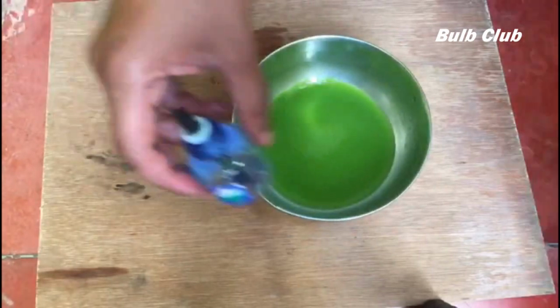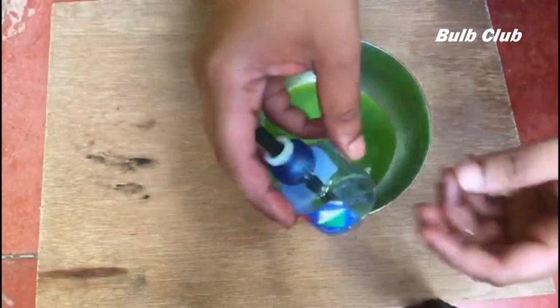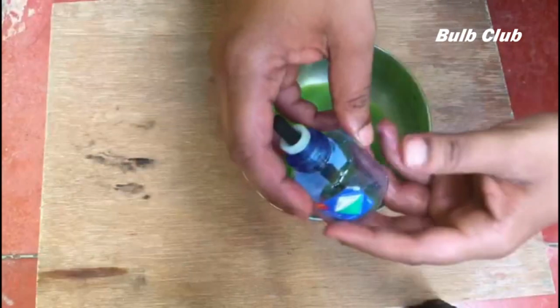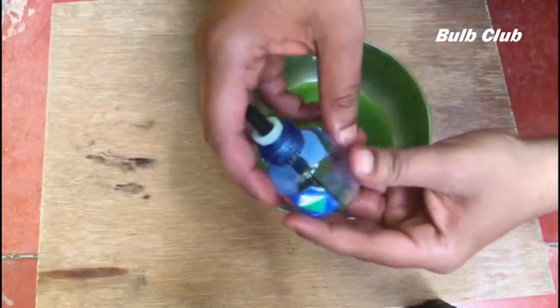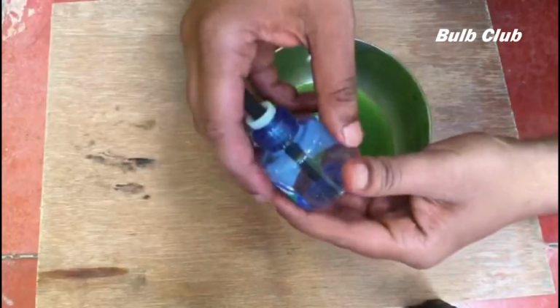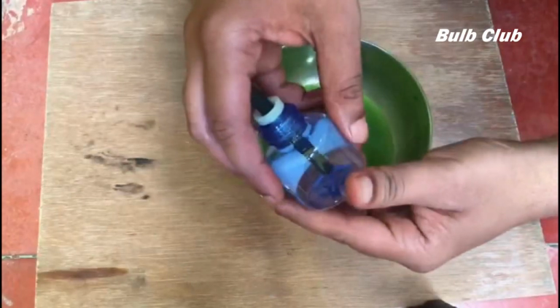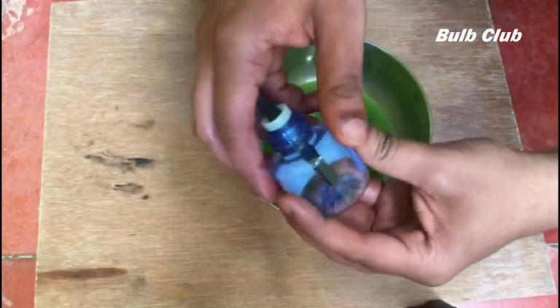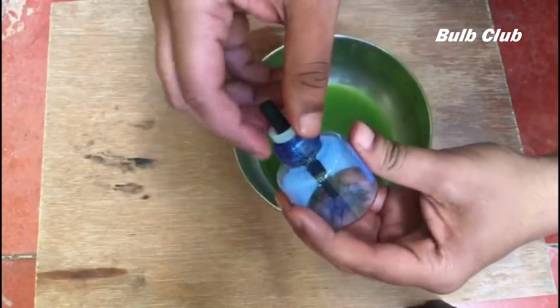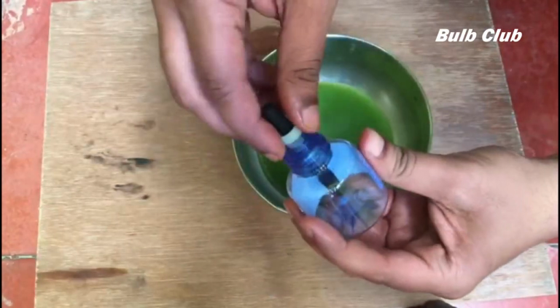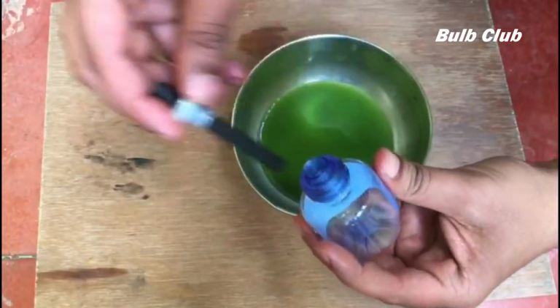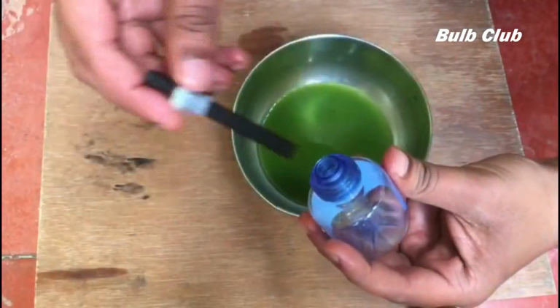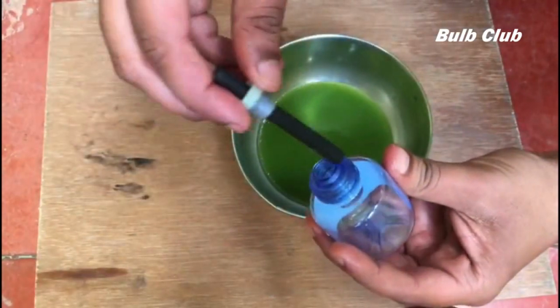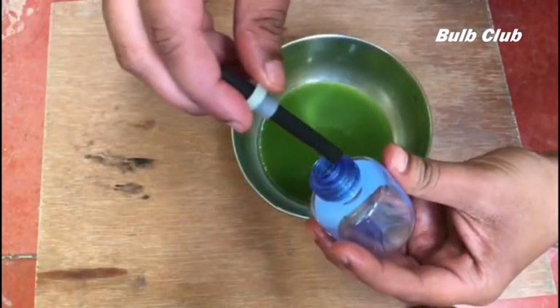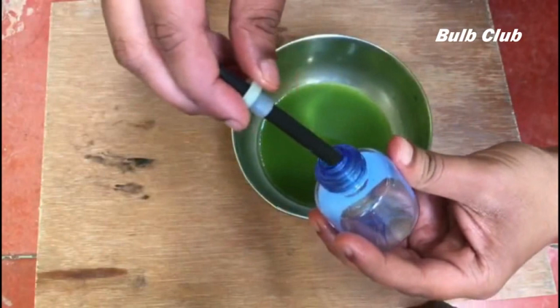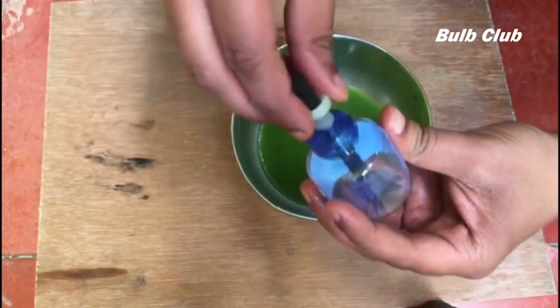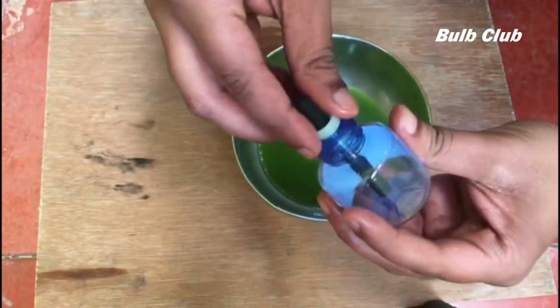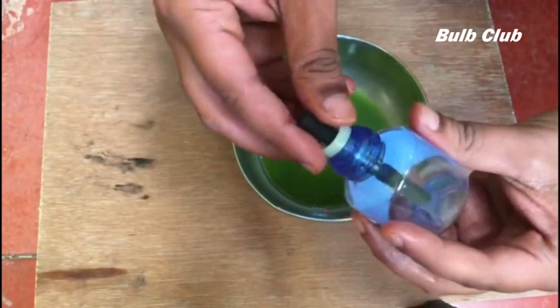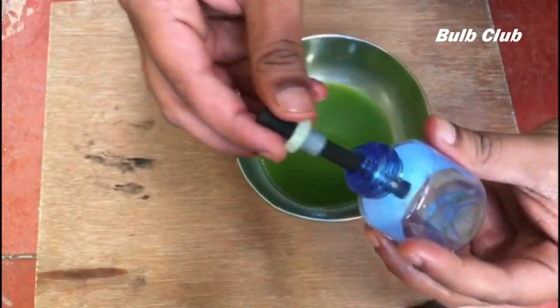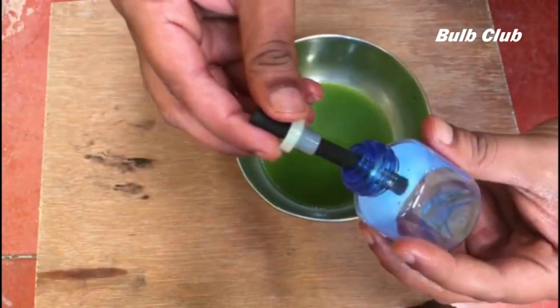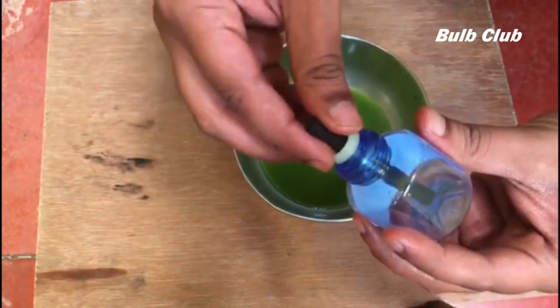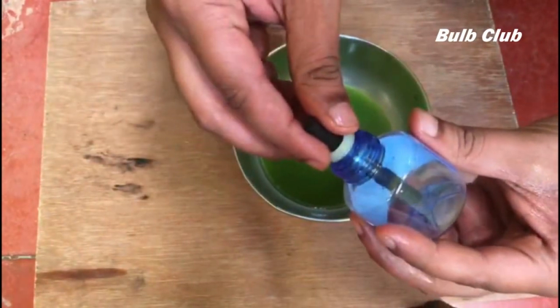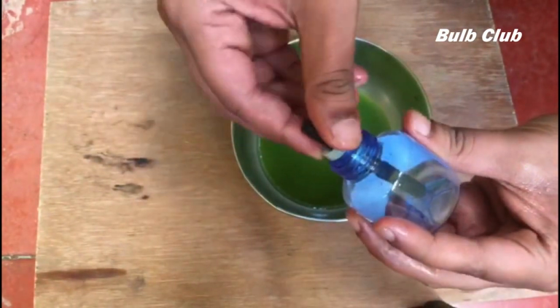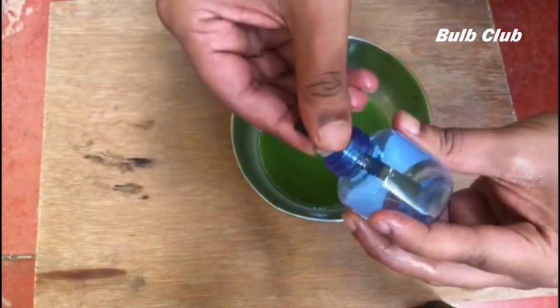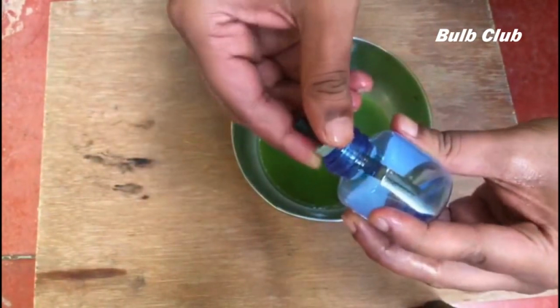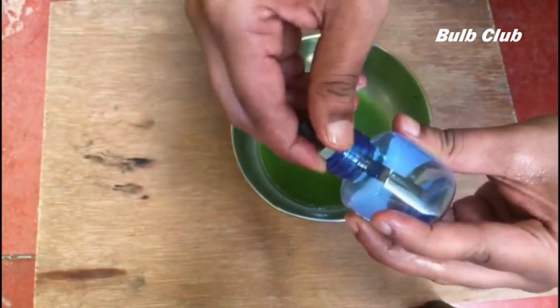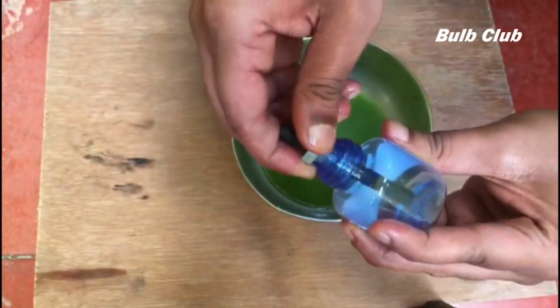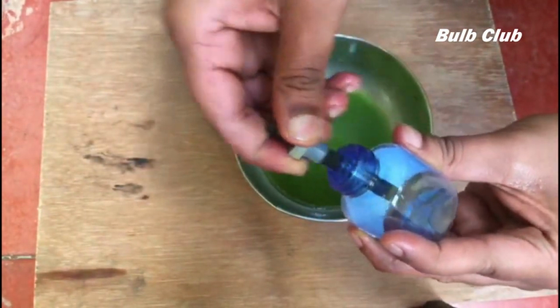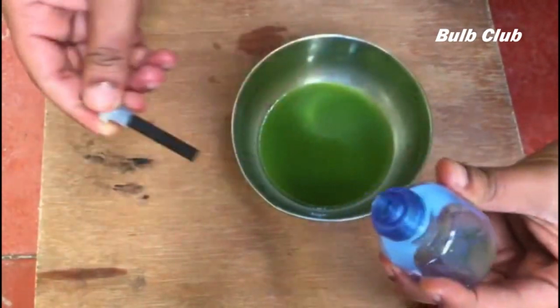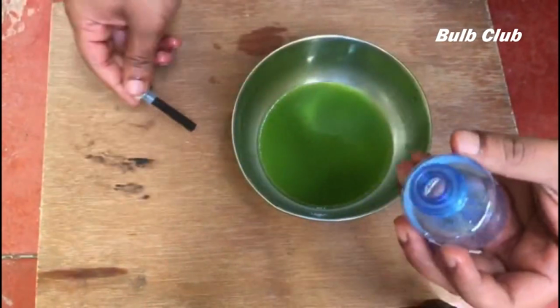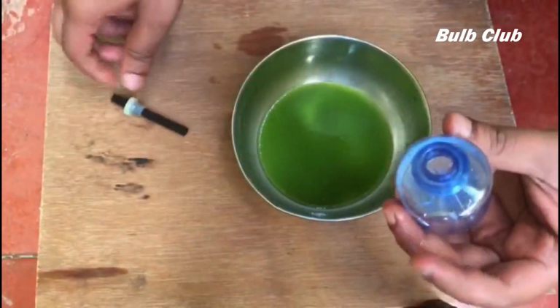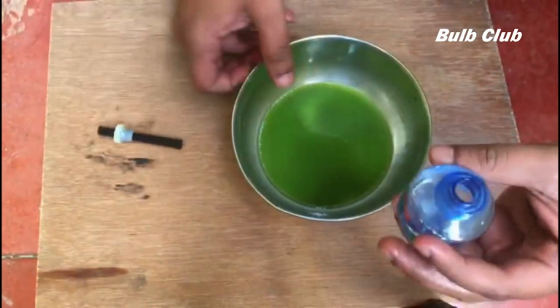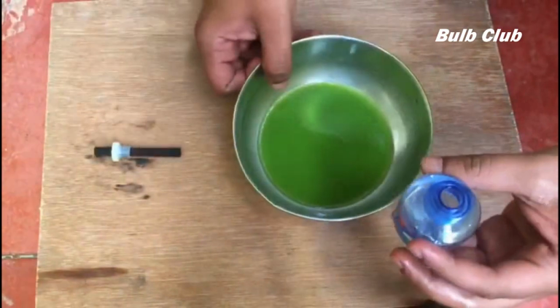I have used an old mosquito refill bottle. Pour the liquid into the bottle and the natural mosquito repellant will be ready.